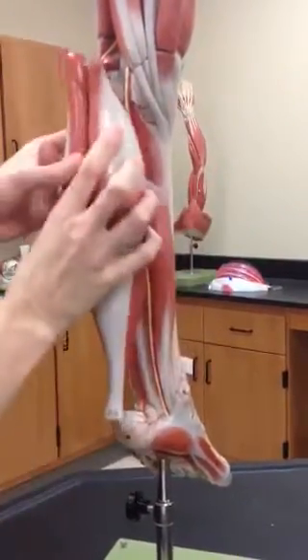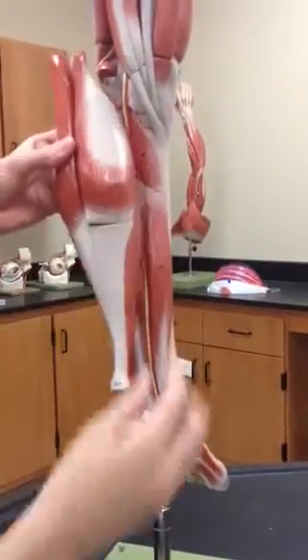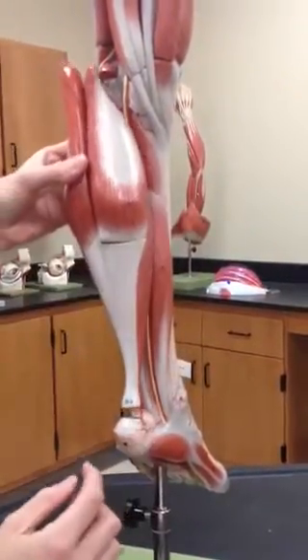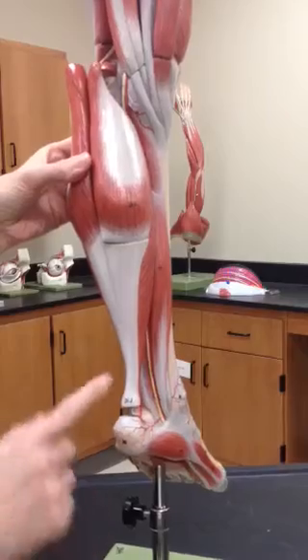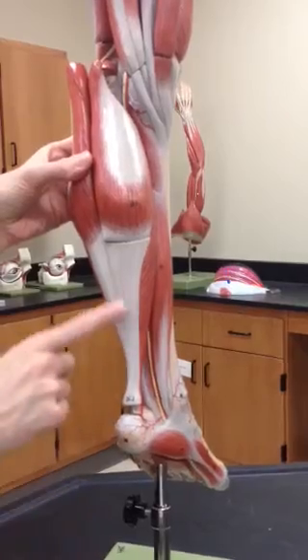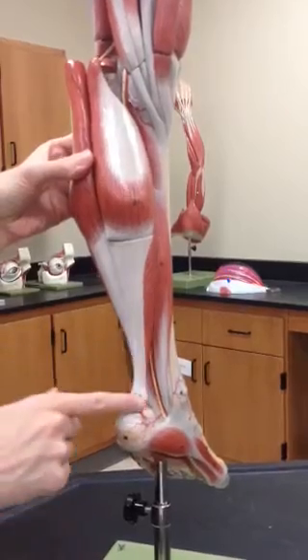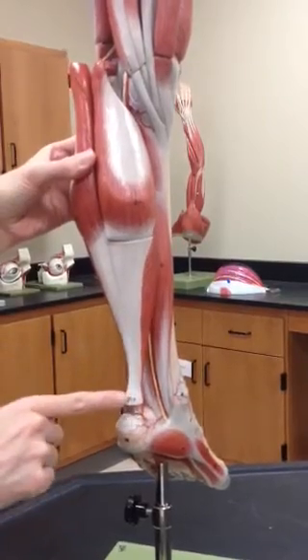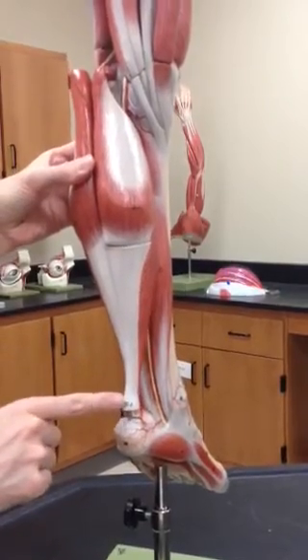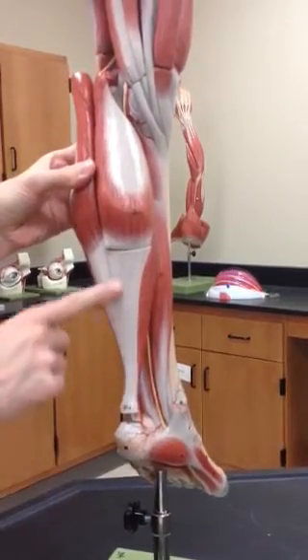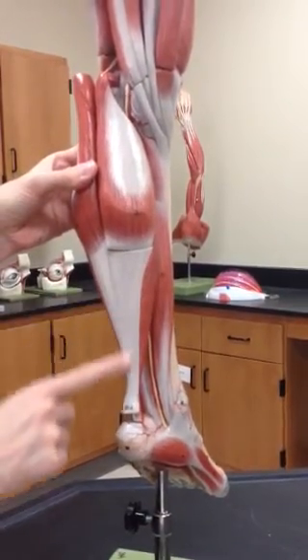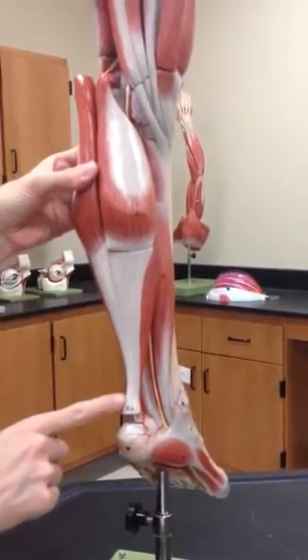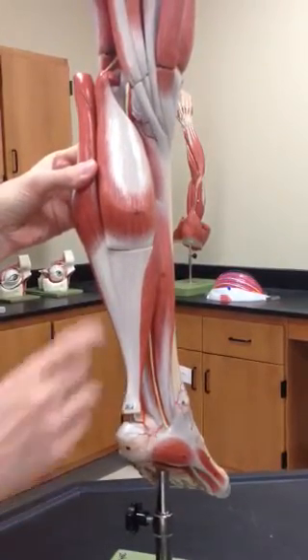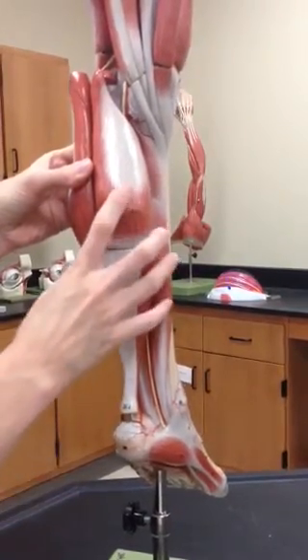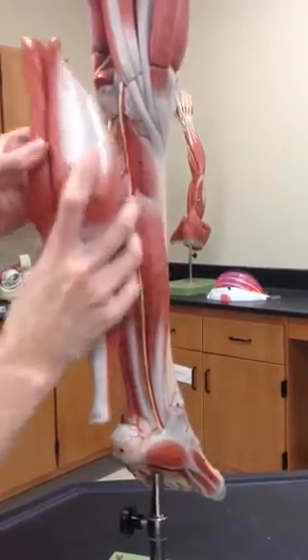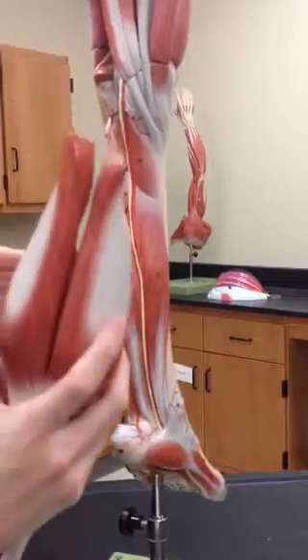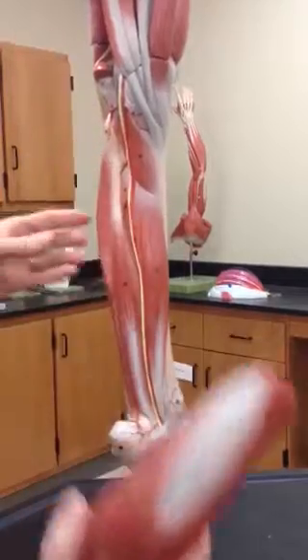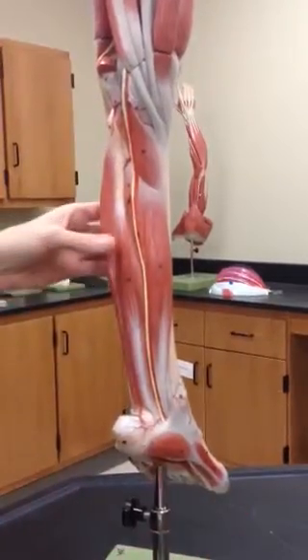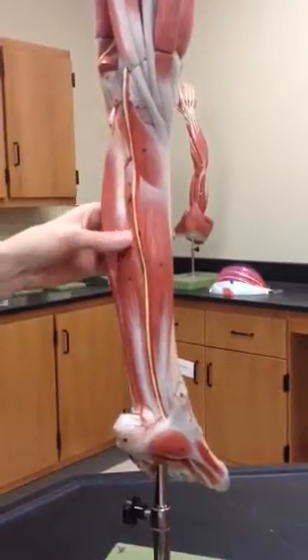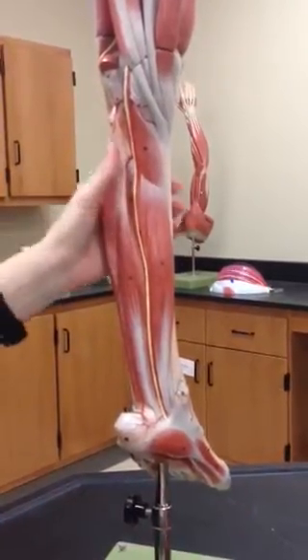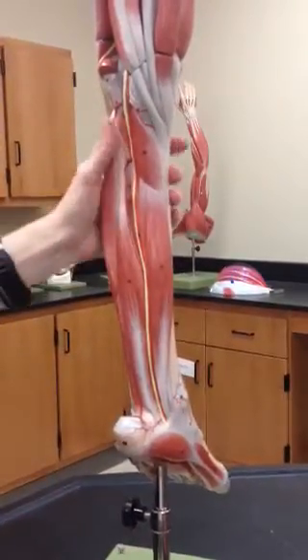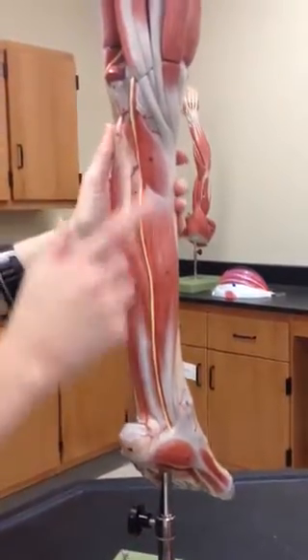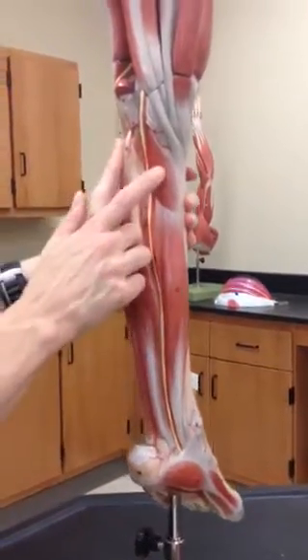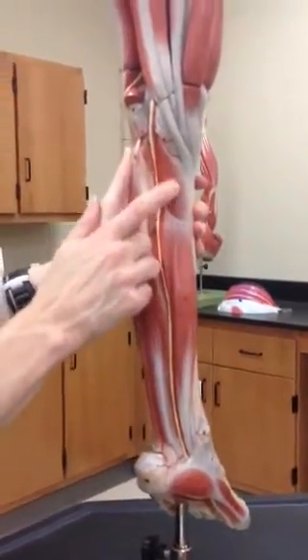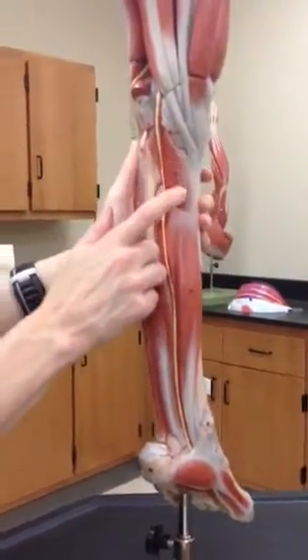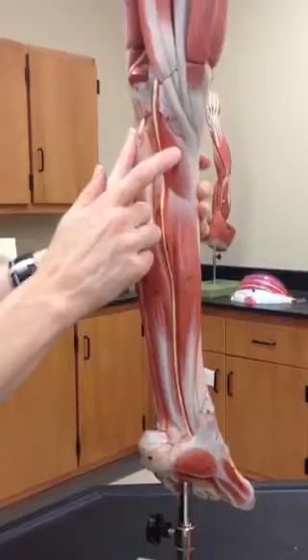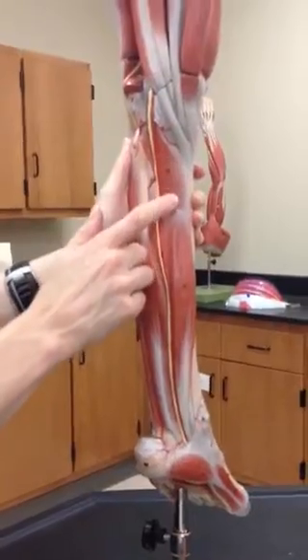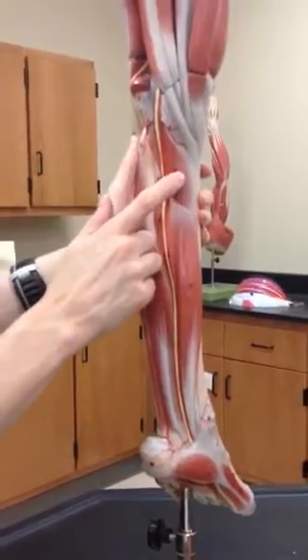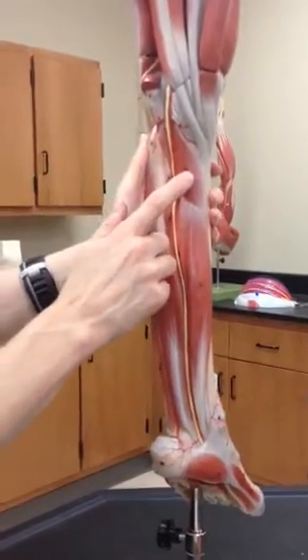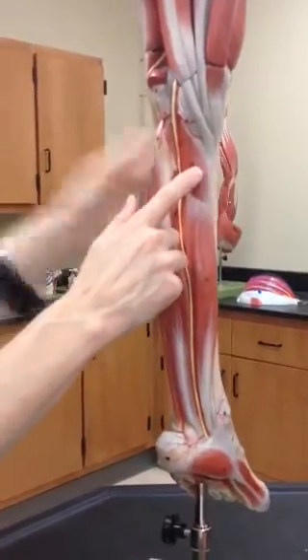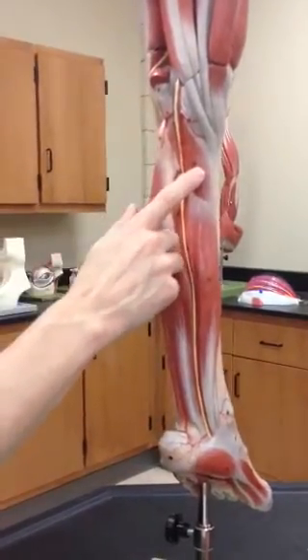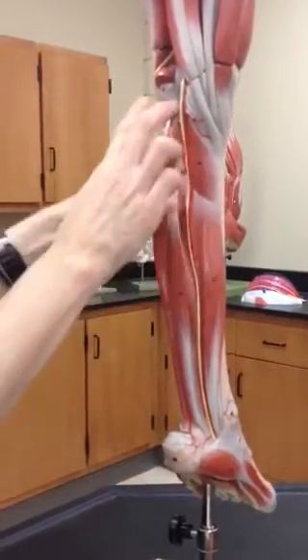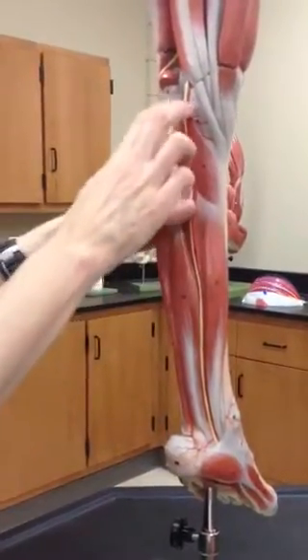And then the Achilles tendon is right here, labeled down here as 24D, Achilles tendon. And then we can come to the back of here, and number 26 is the popliteus muscle — popliteal means behind the knee.